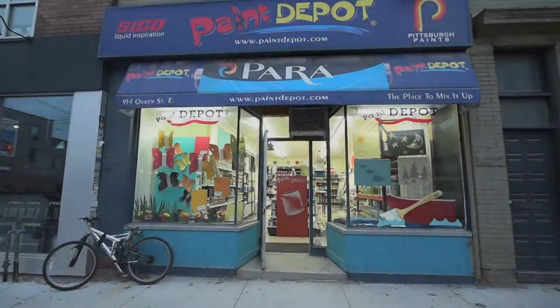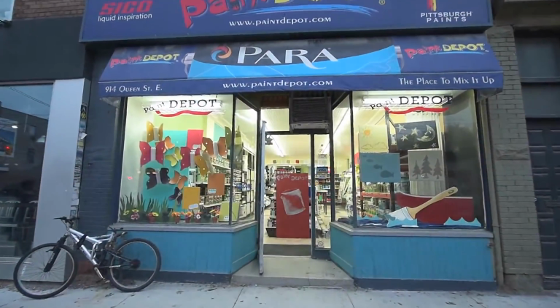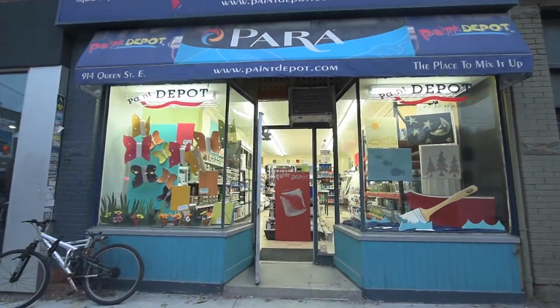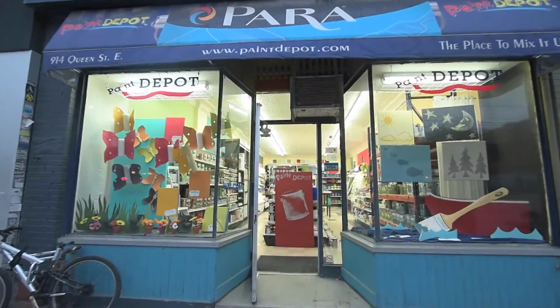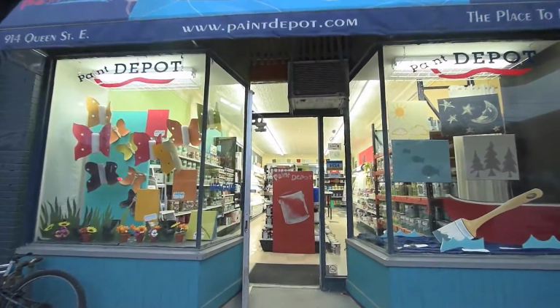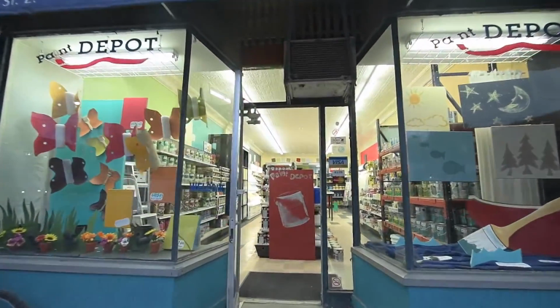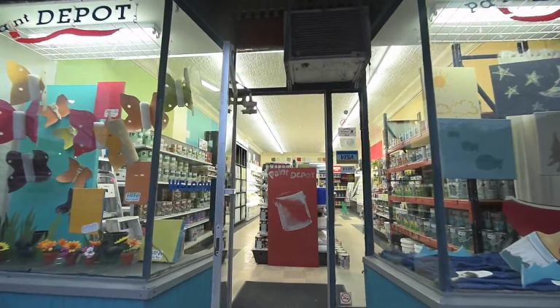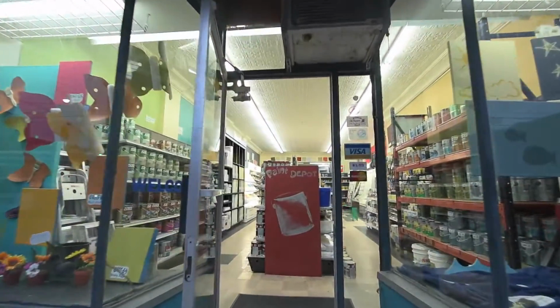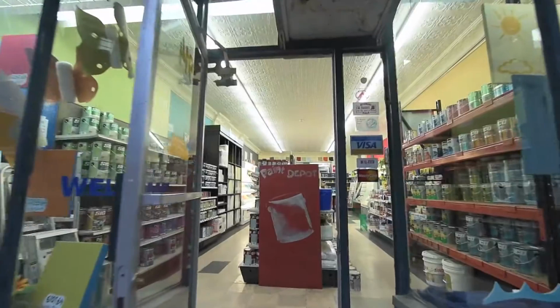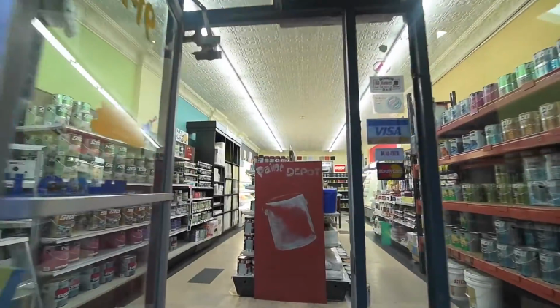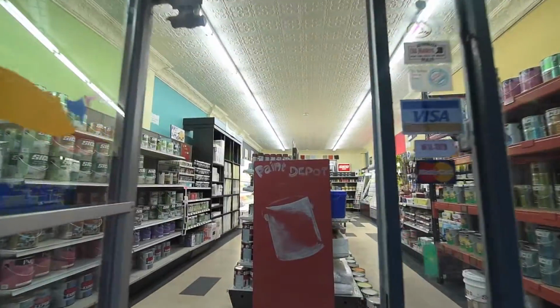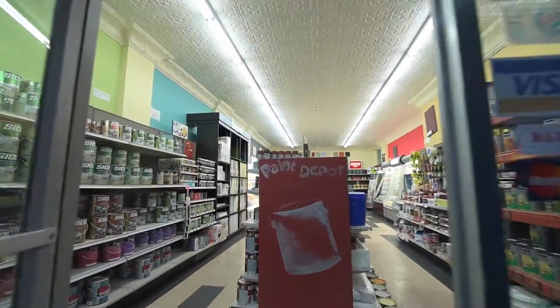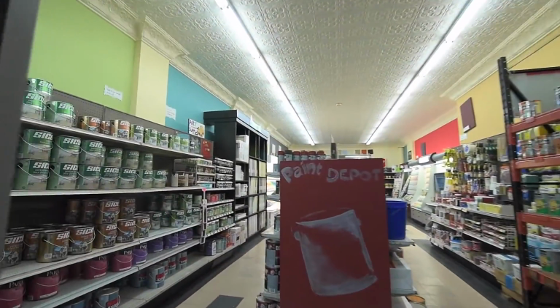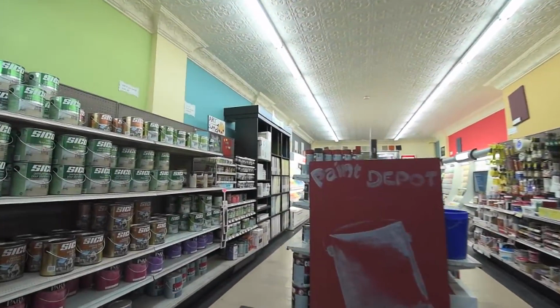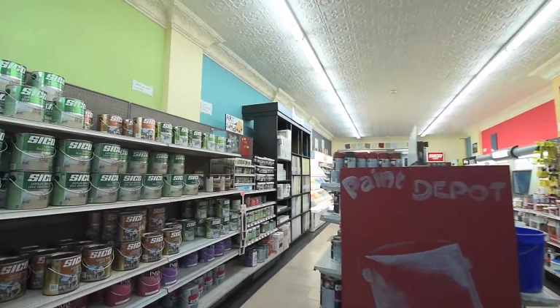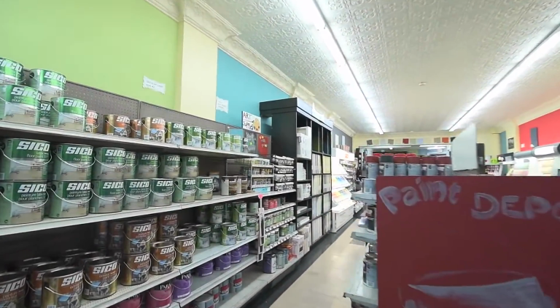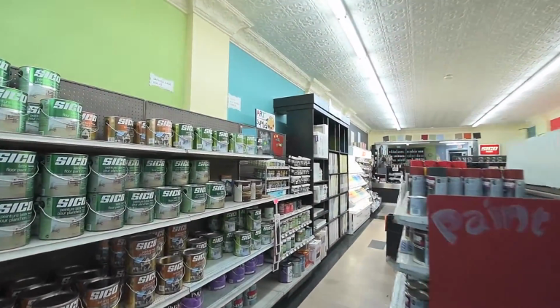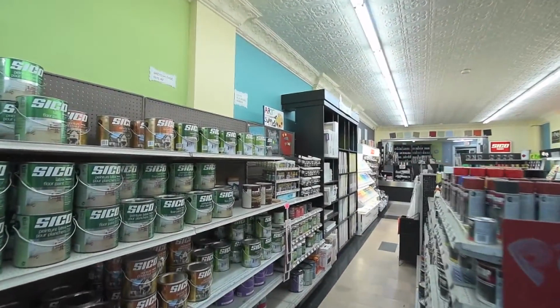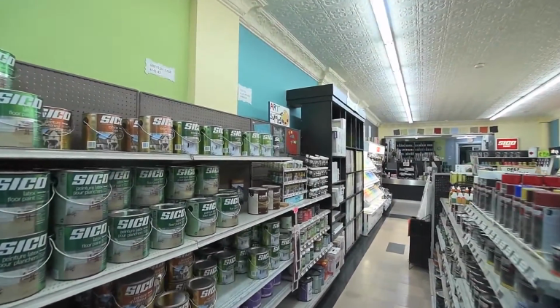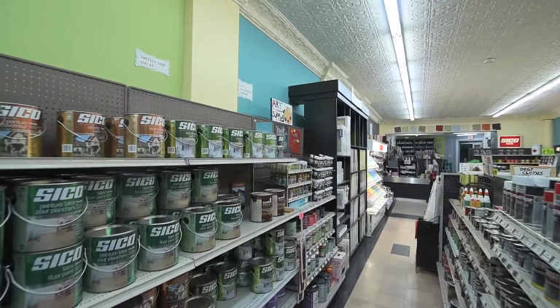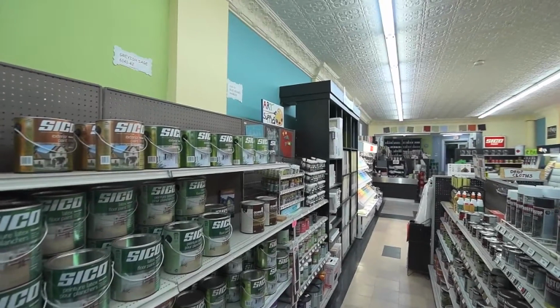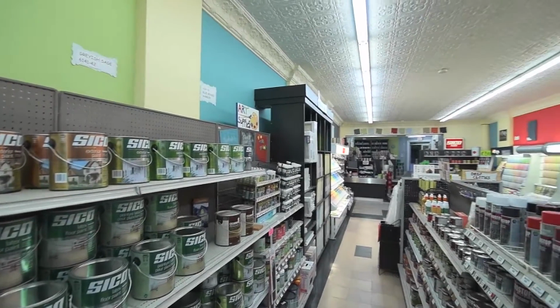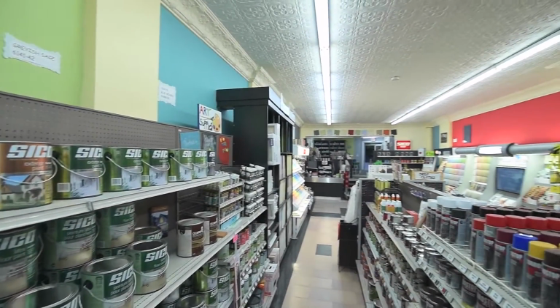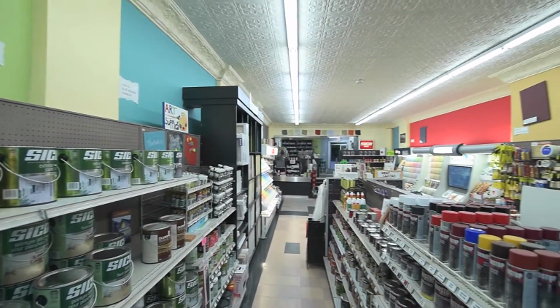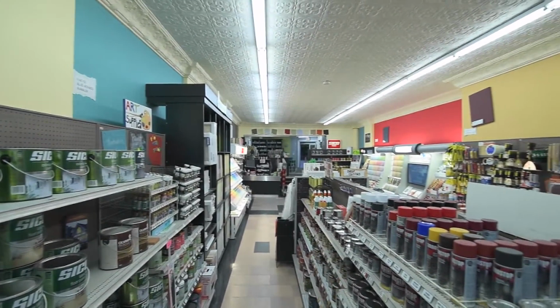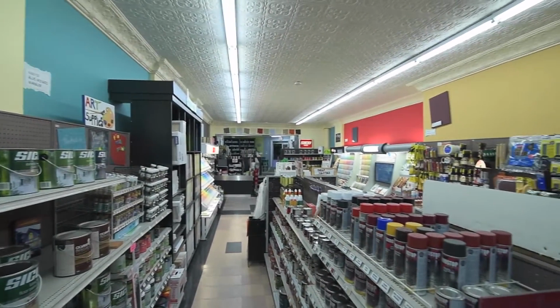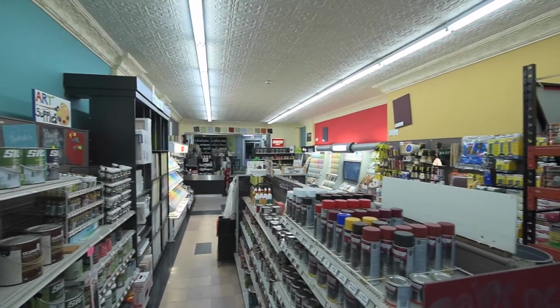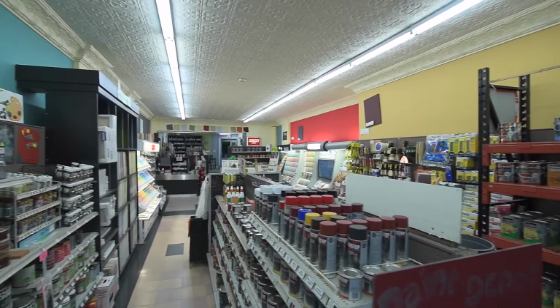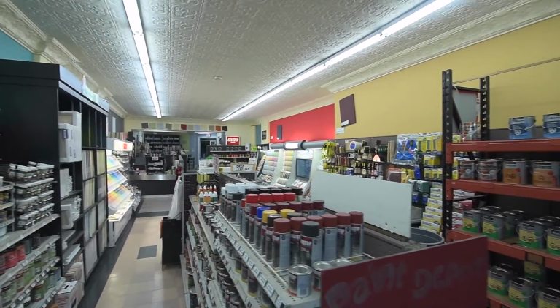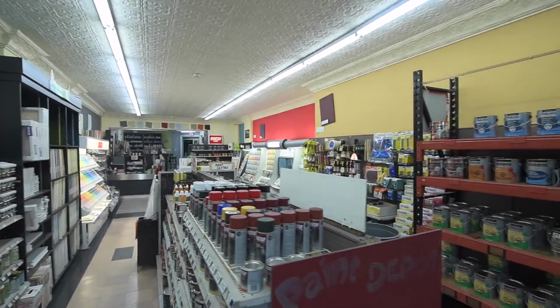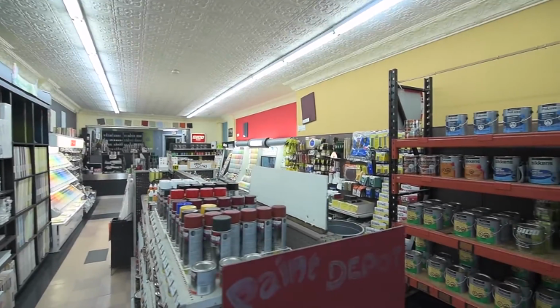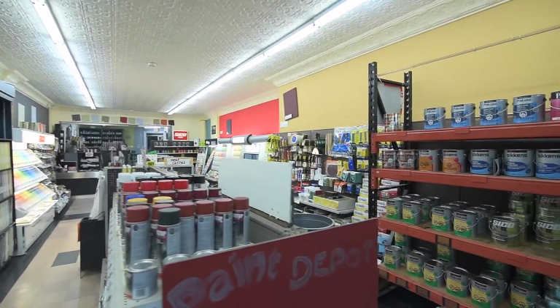With a prime Leslieville location on one of the busiest and most well-known streets of Toronto, 914 Queen Street East is a commercial property for lease with approximately 1,800 square feet of retail space plus a full basement.